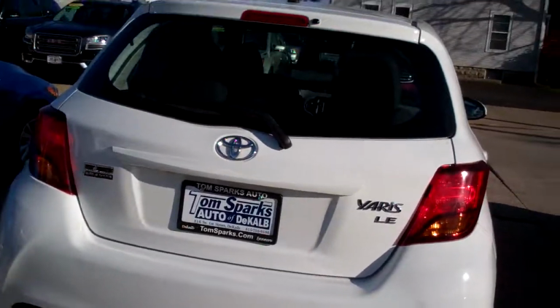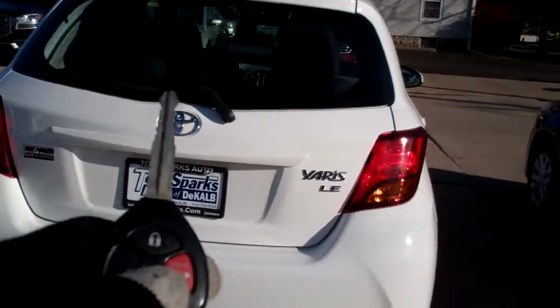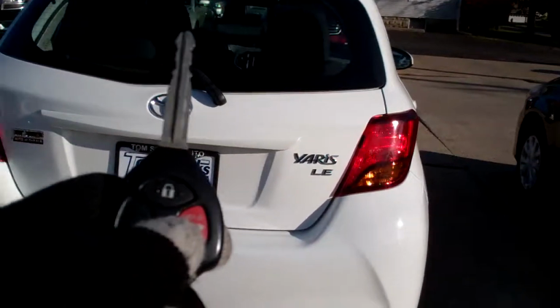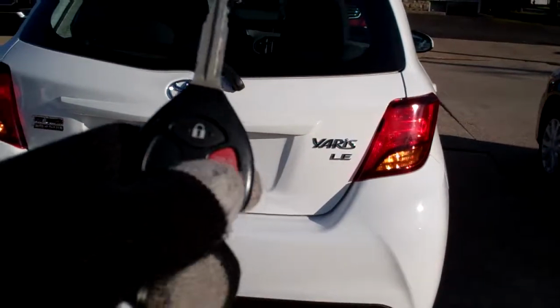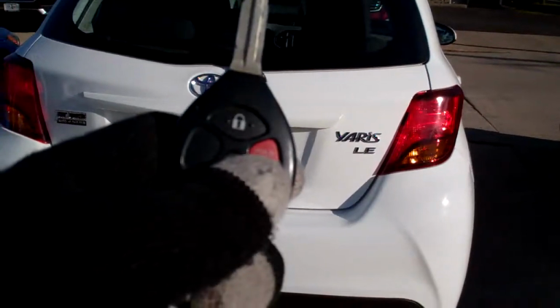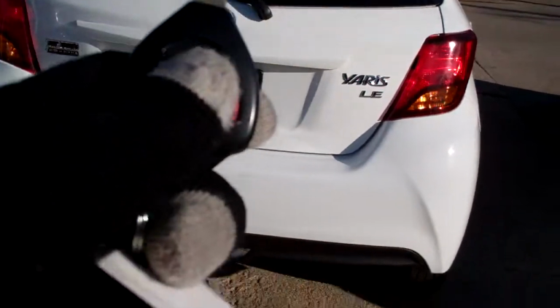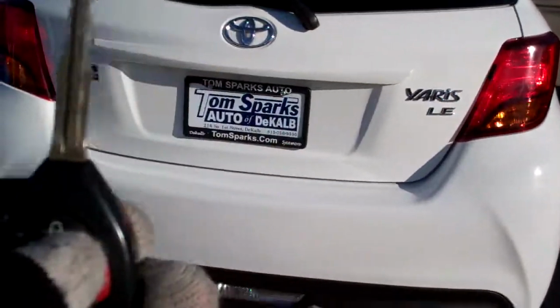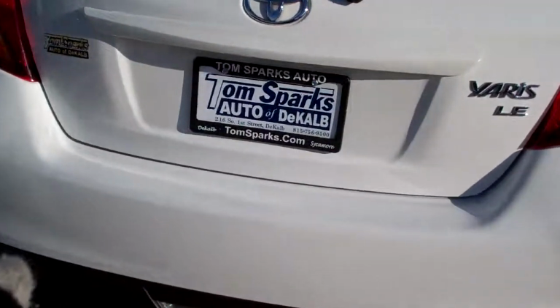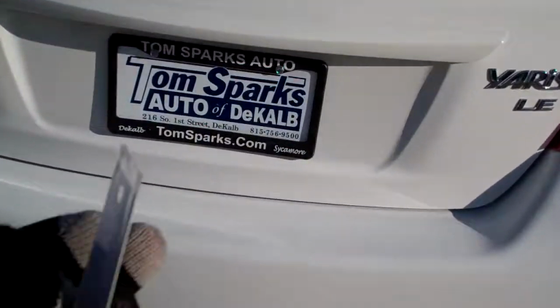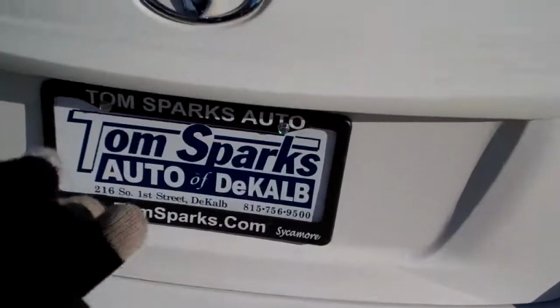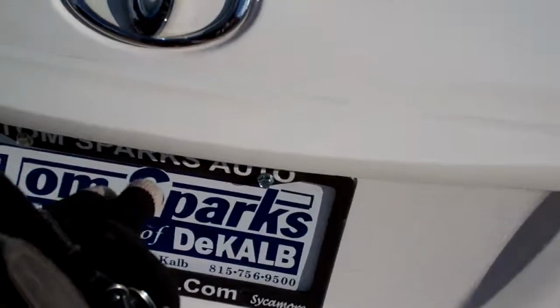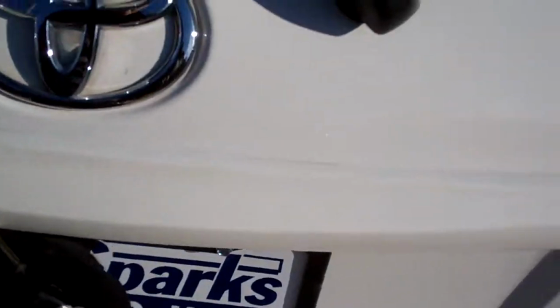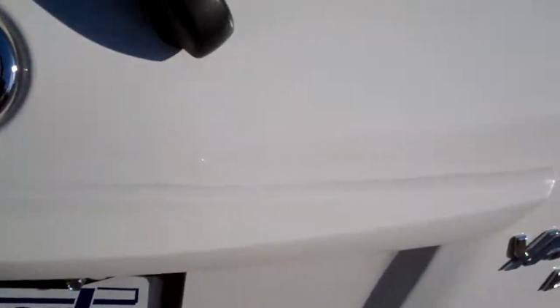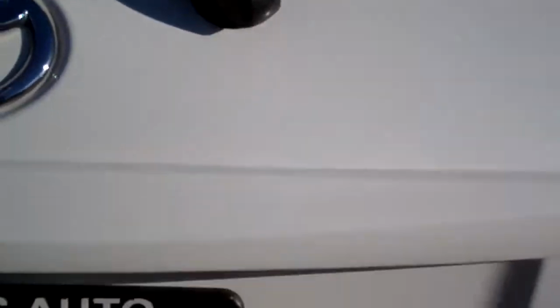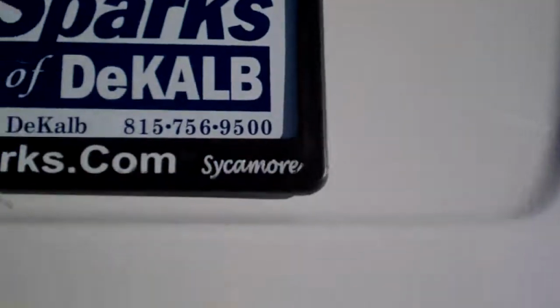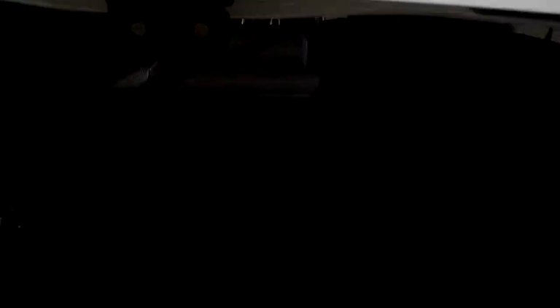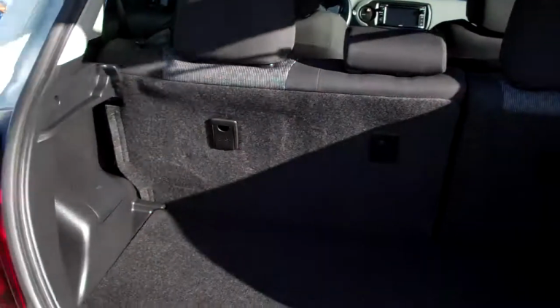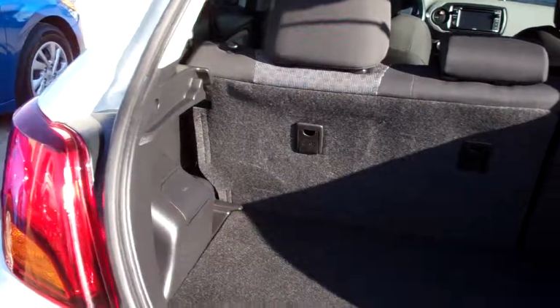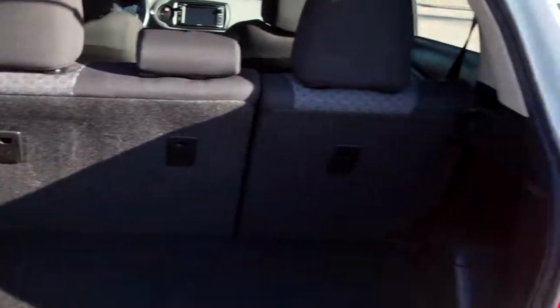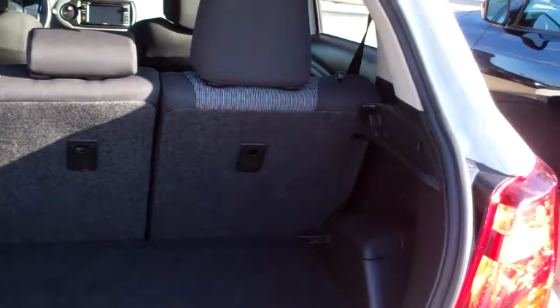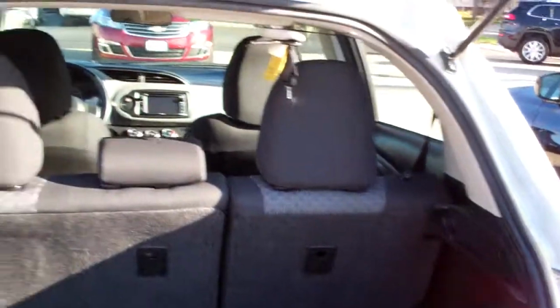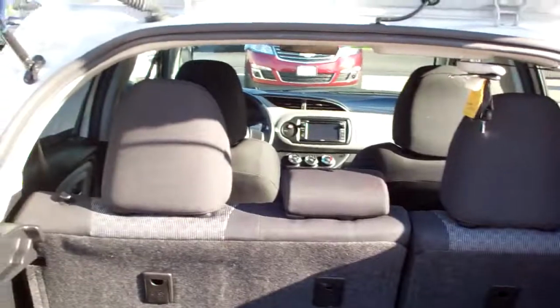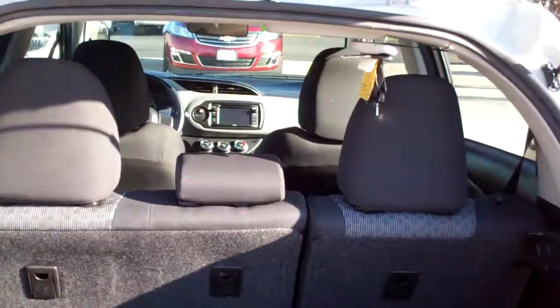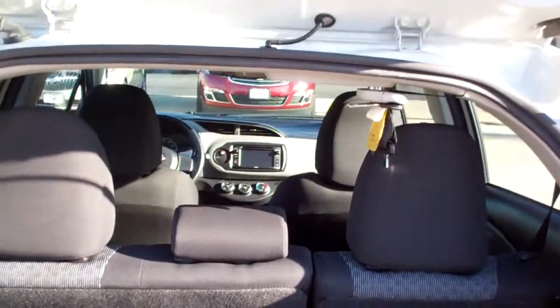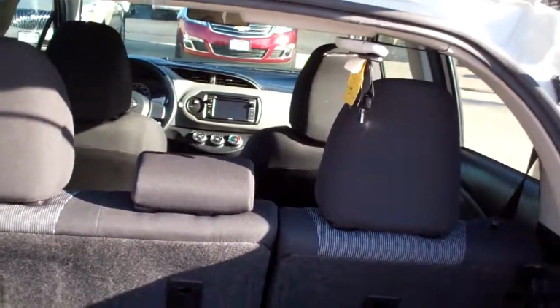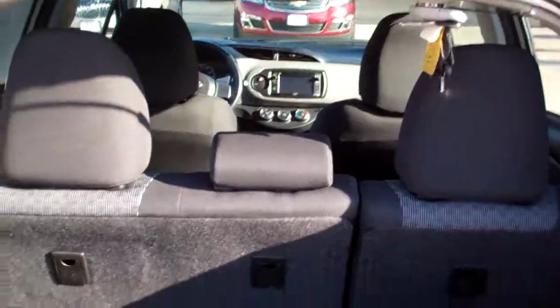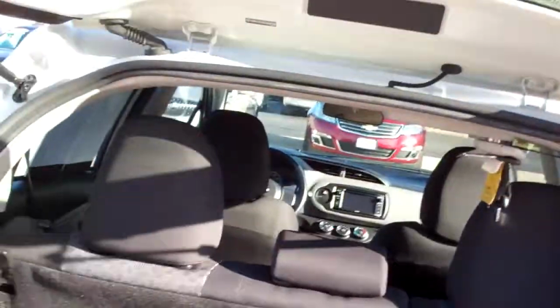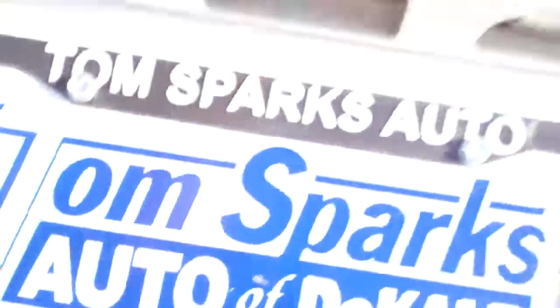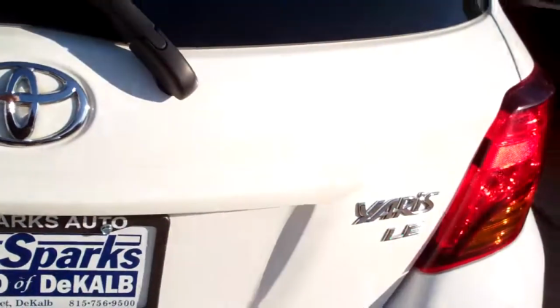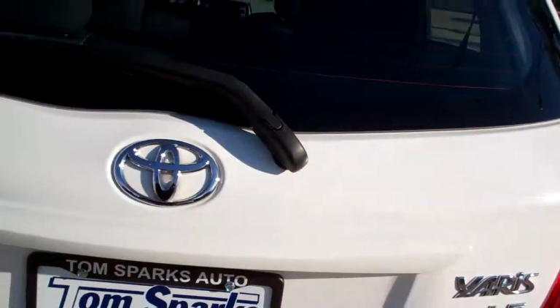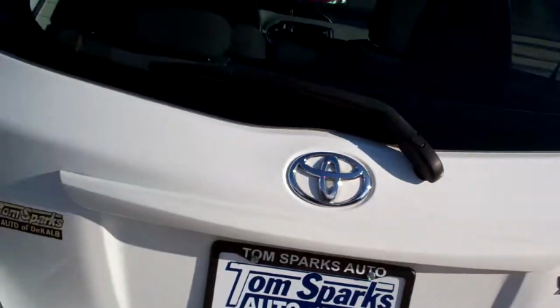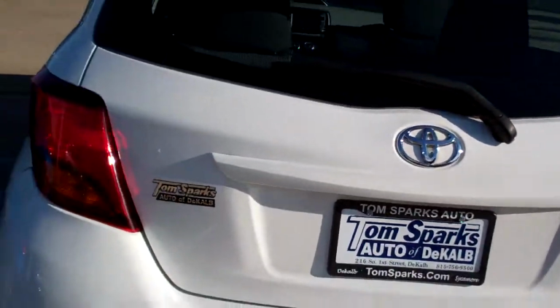Does have keyless entry into the car. Let's open up this hatch — easy lift hatch, good room back here, and of course you can fold those seats down, make it into like a little wagon if you need to.